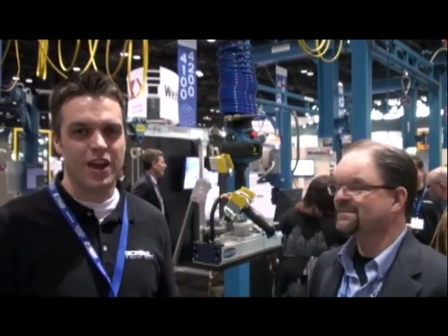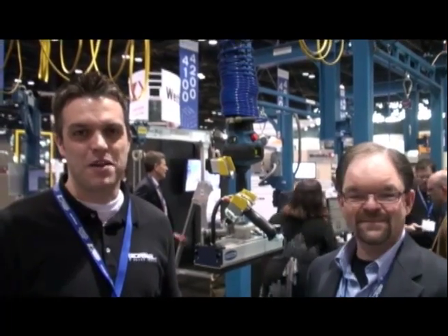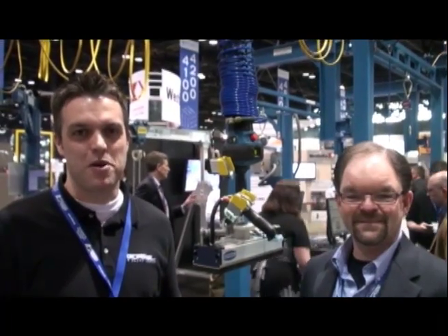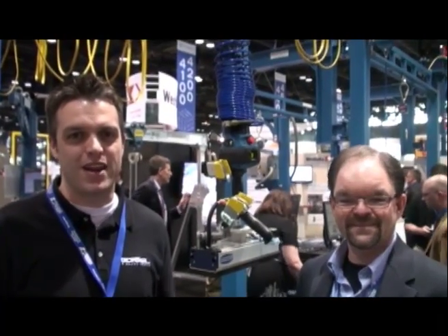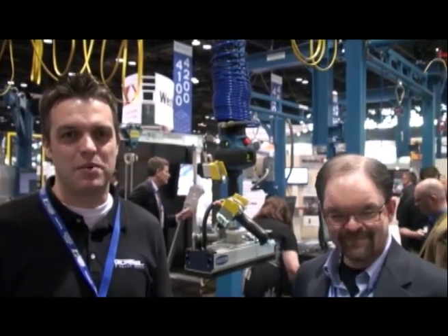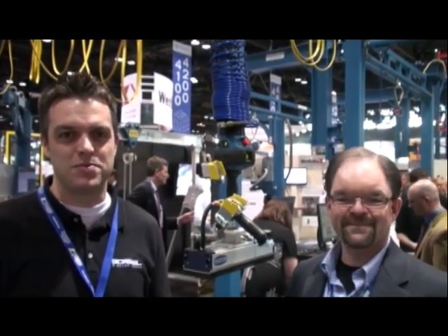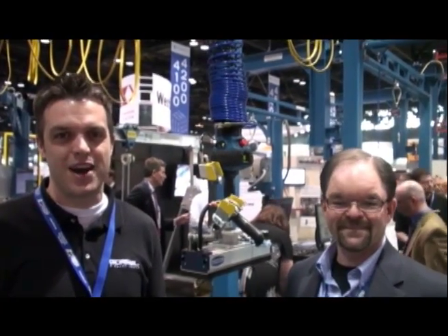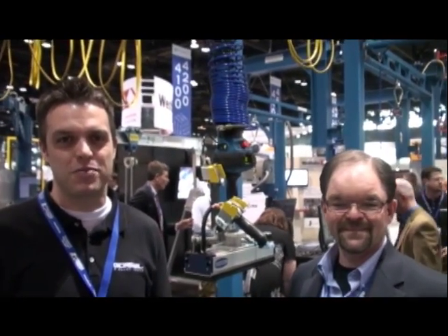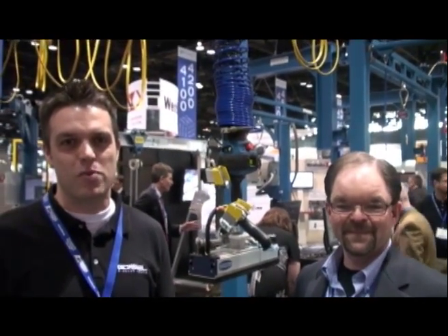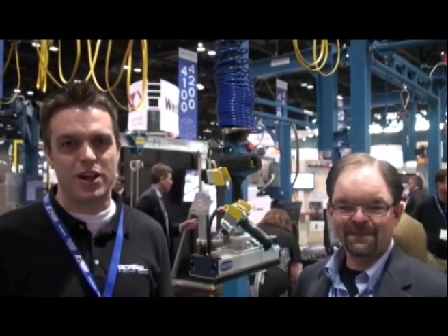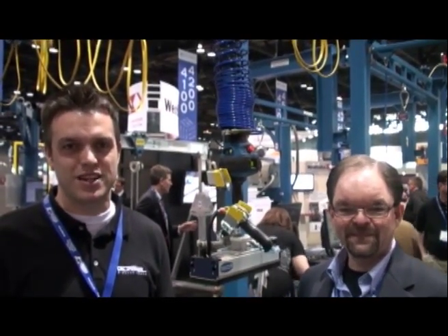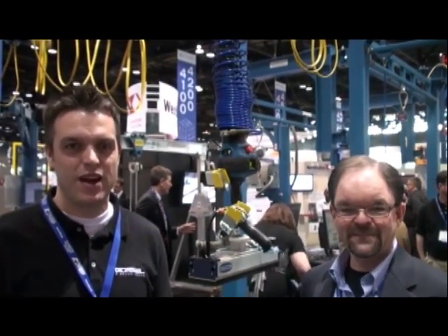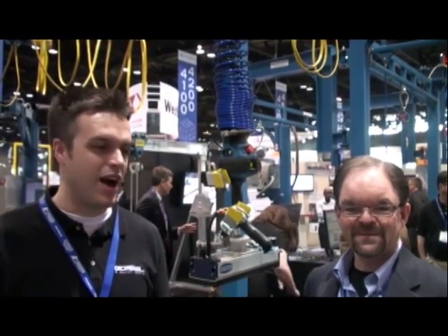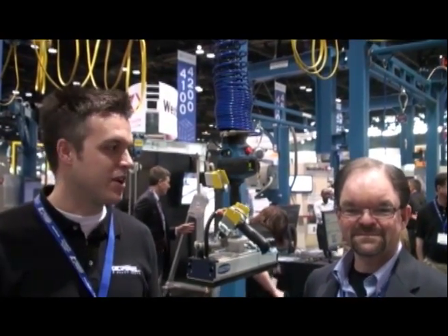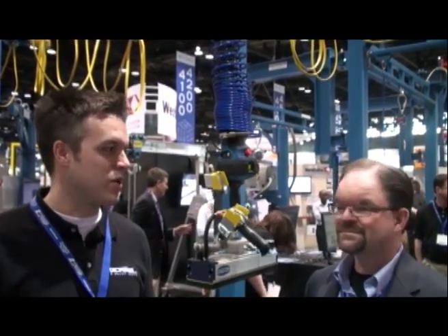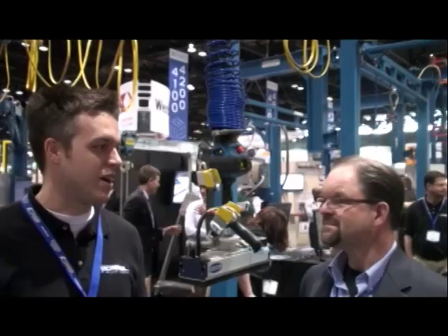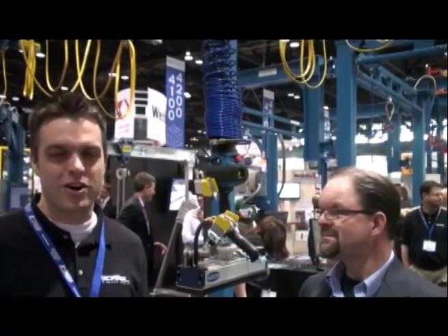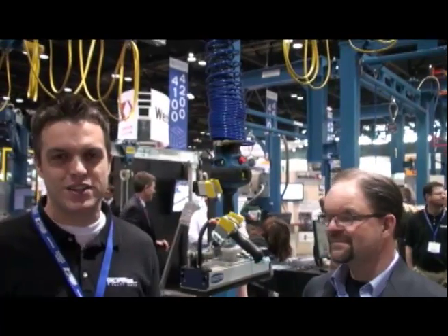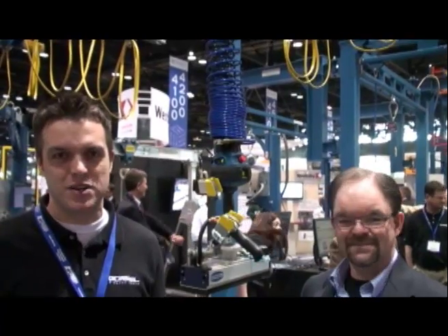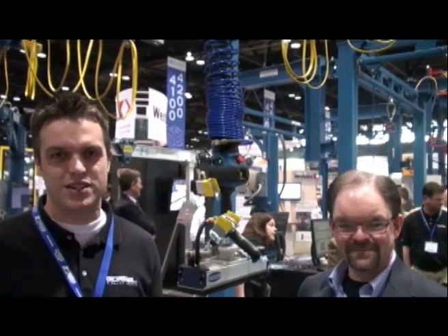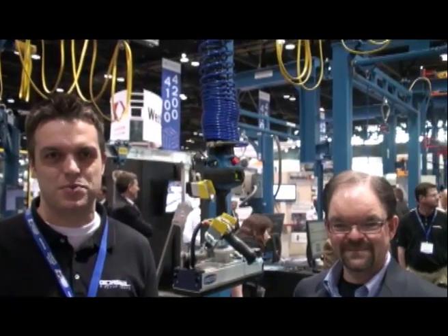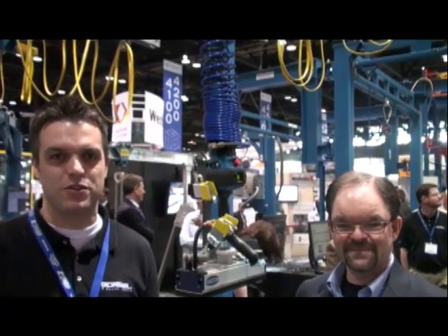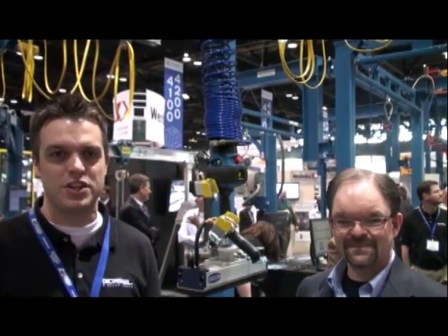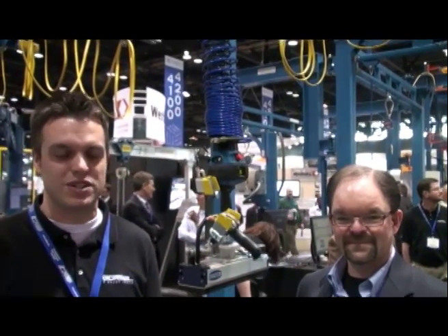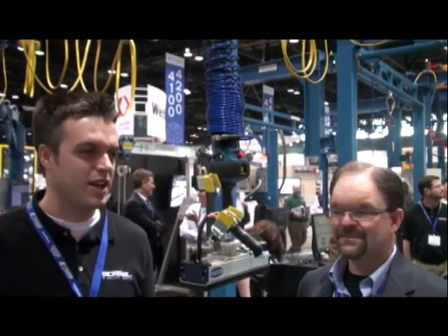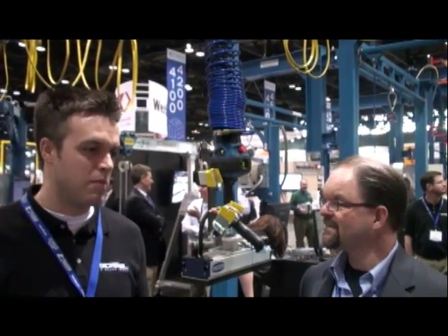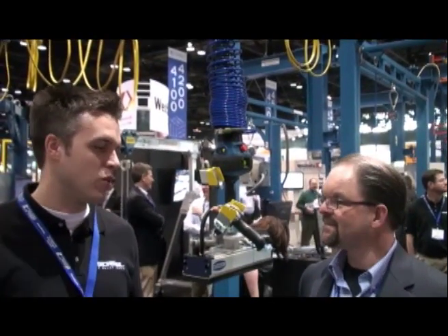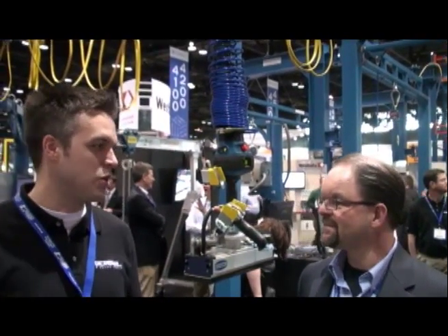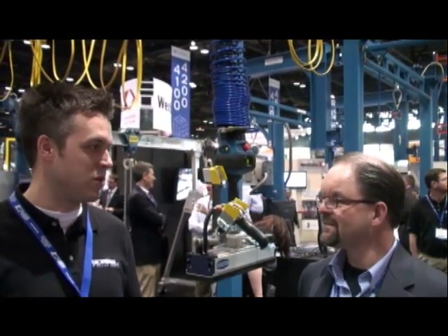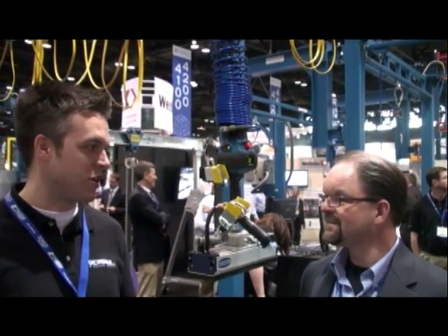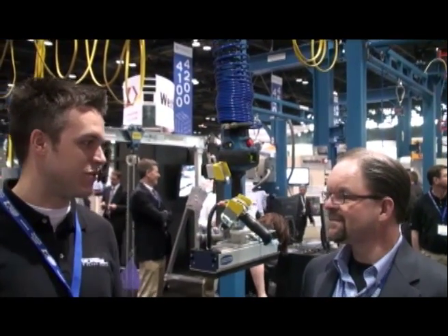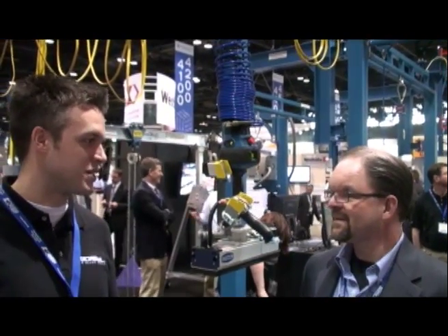Hello again from ProMet. My name is Matt Hauk from the Gorbel Blog Team. I'm here with Mark Randusky, Product Sales Manager for the G-Force line. What's new at the booth this year for G-Force?